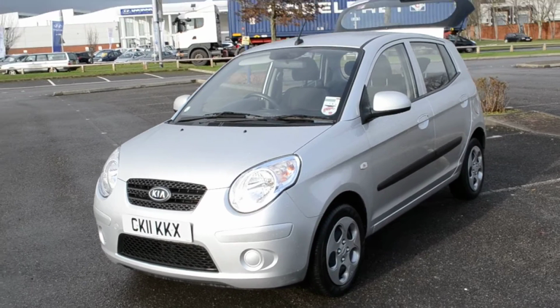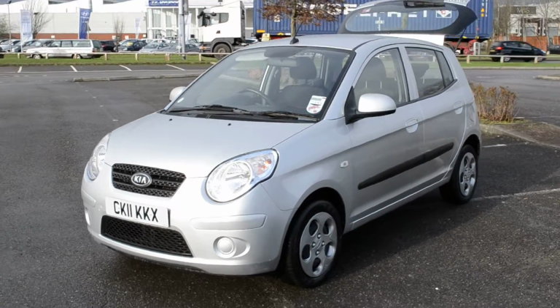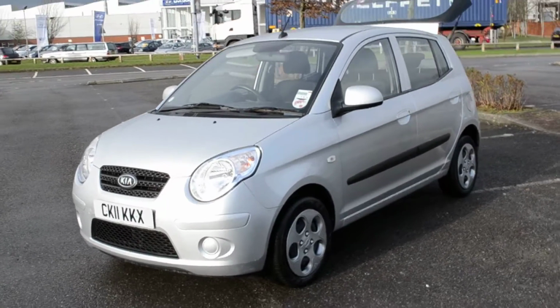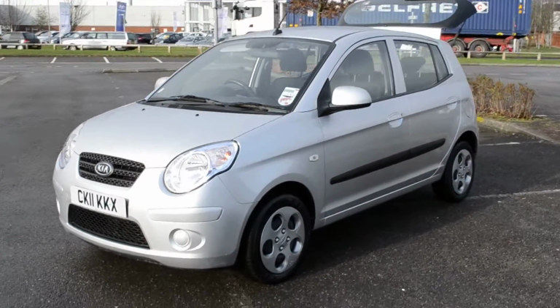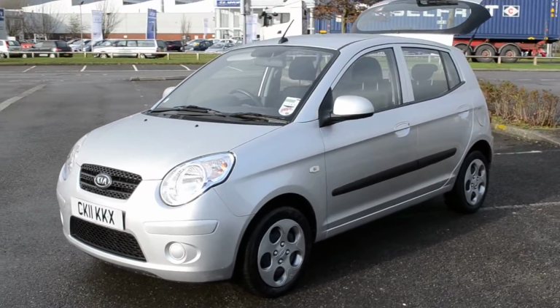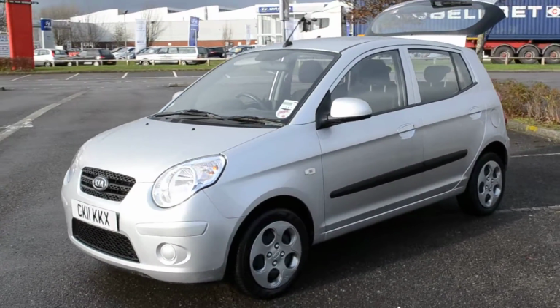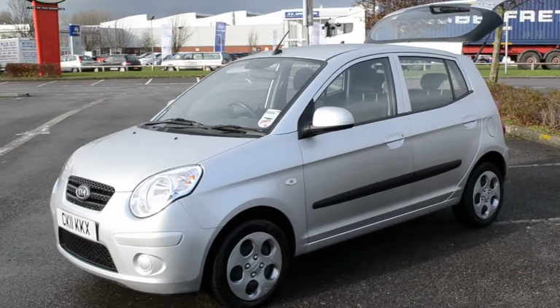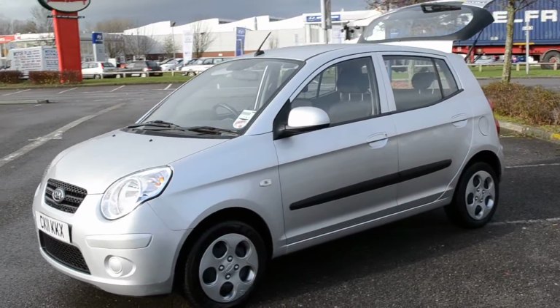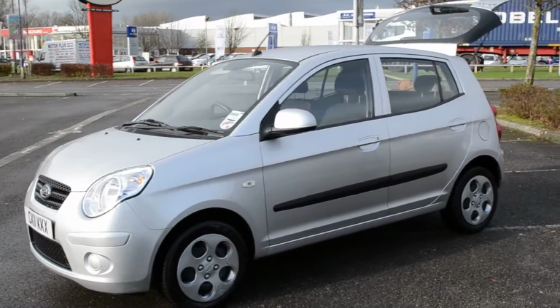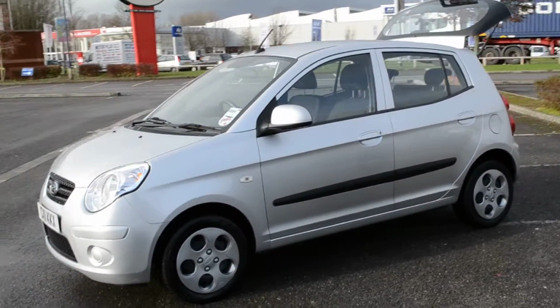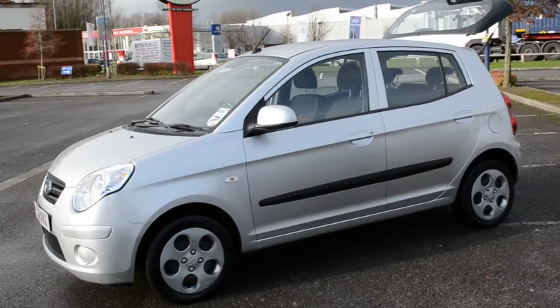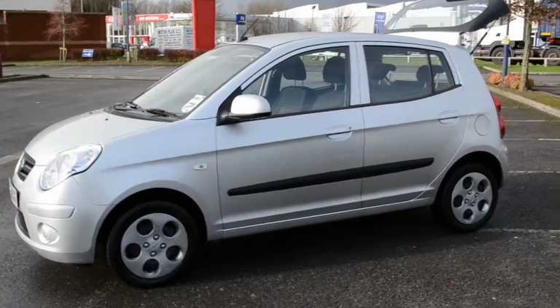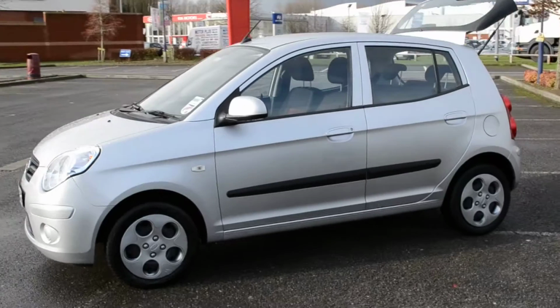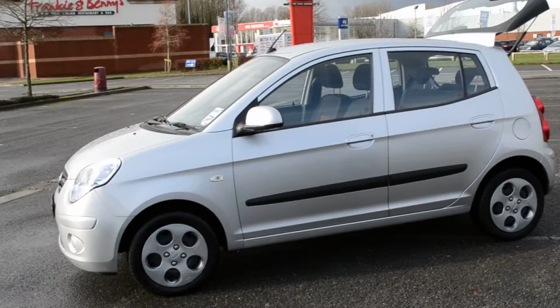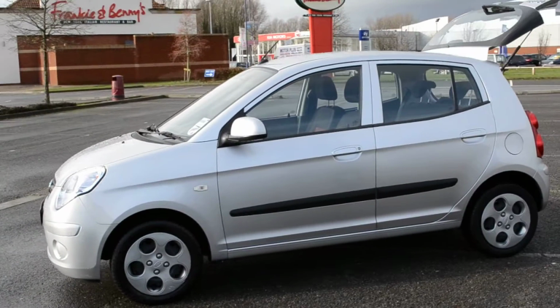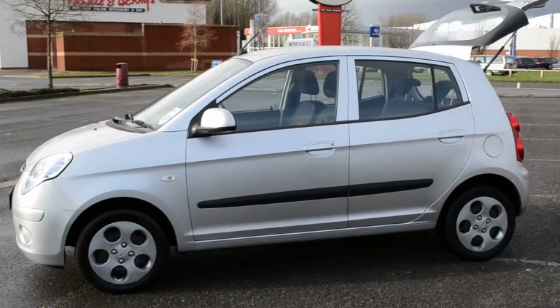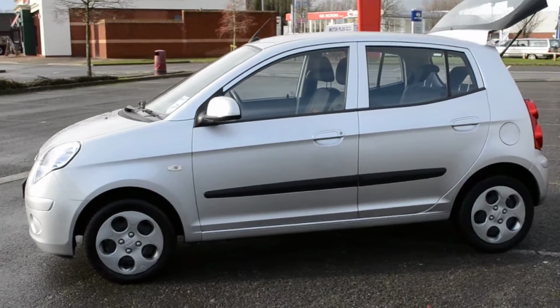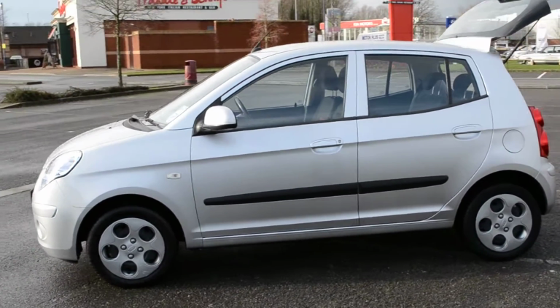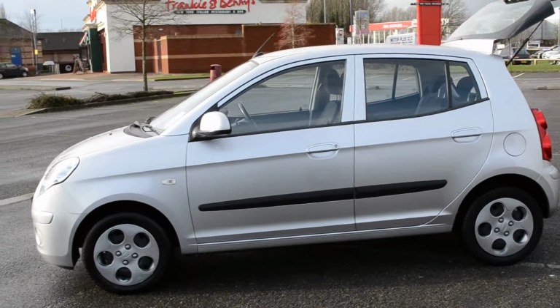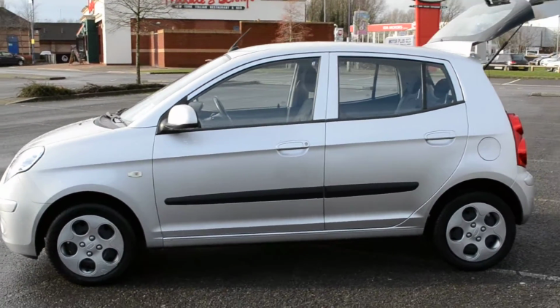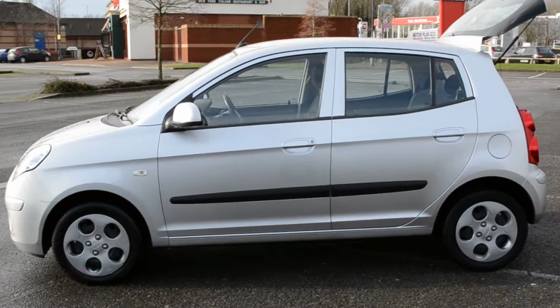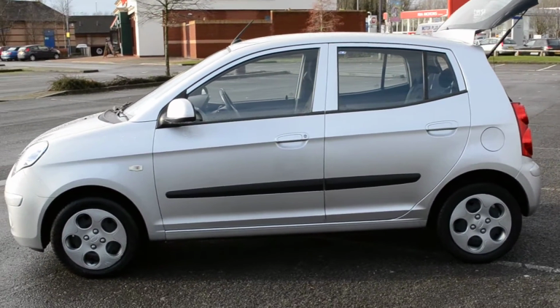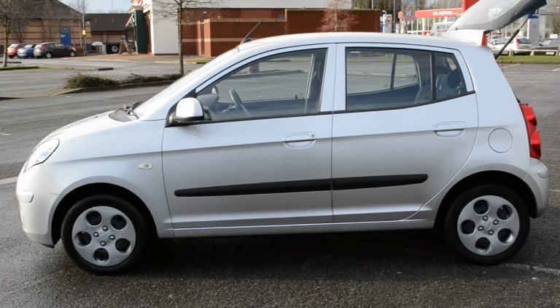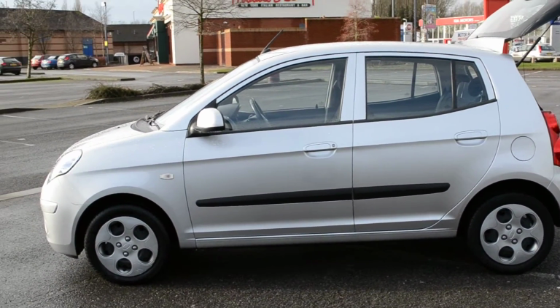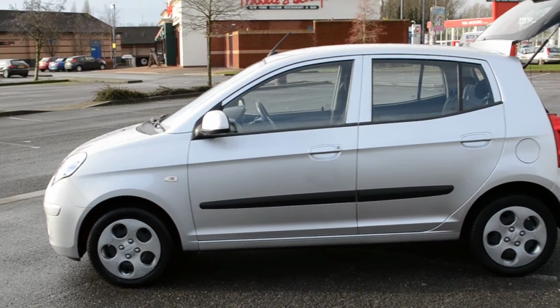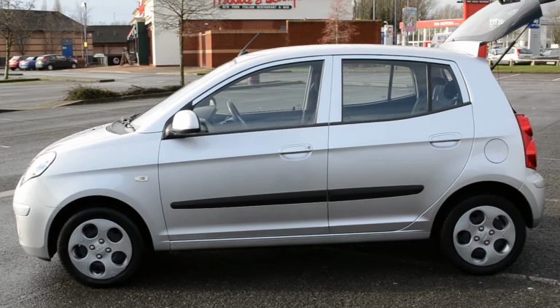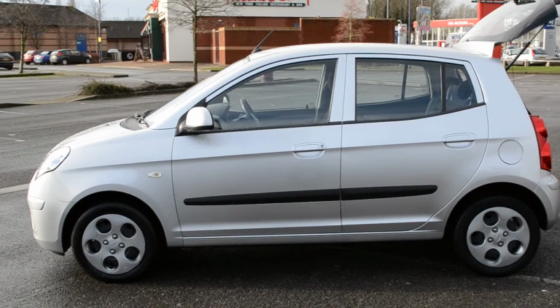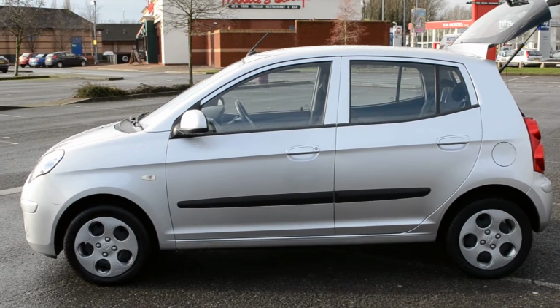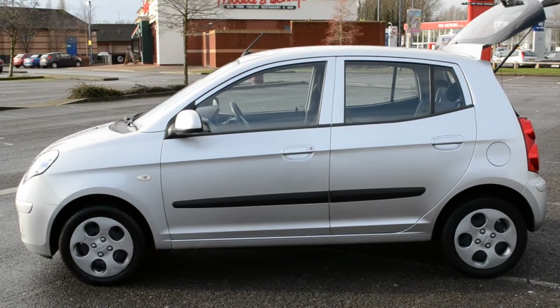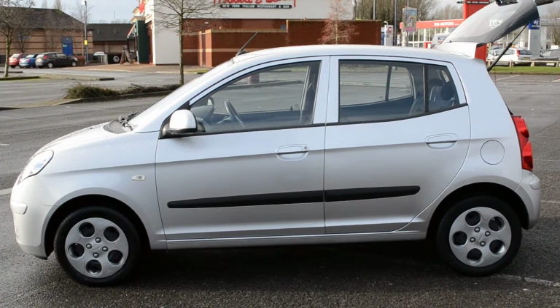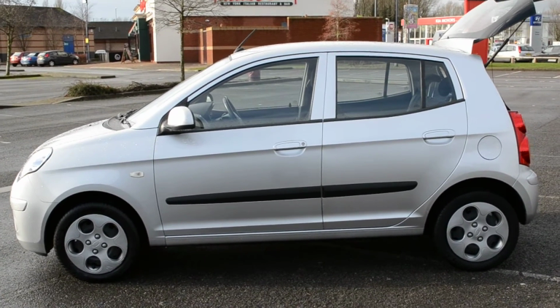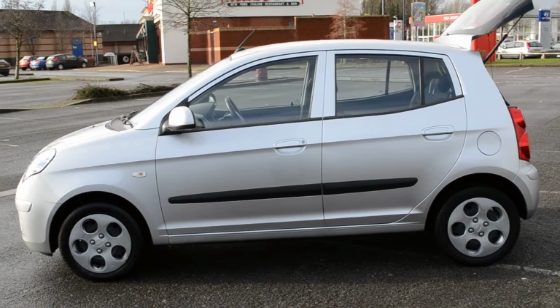A really nice looking car as you can see here. Plenty of space, headroom front and rear very good. A very easy car to drive, lovely light clutch, very easy to park in town. It's also a good car on the motorway as well, thanks to its free revving engine.